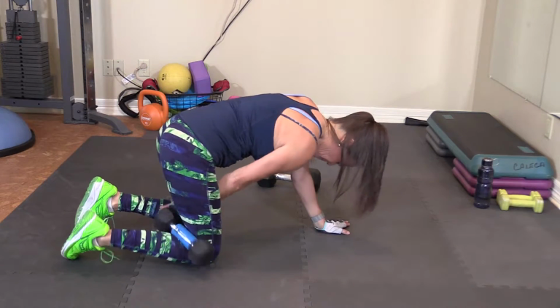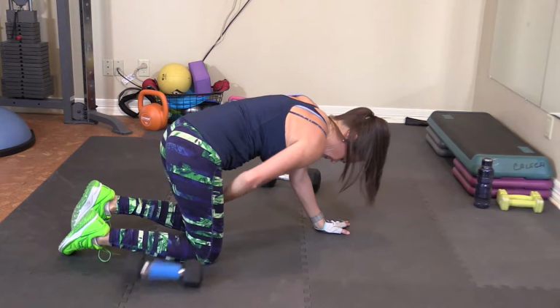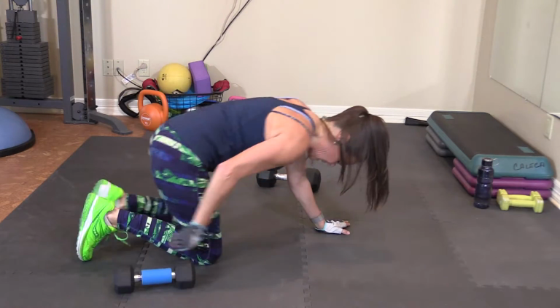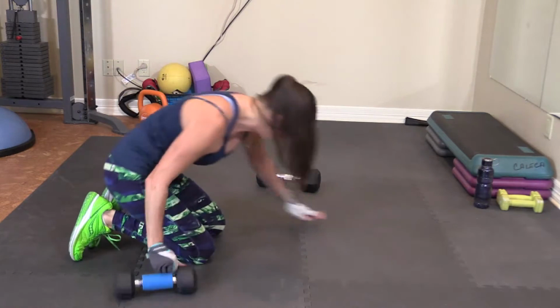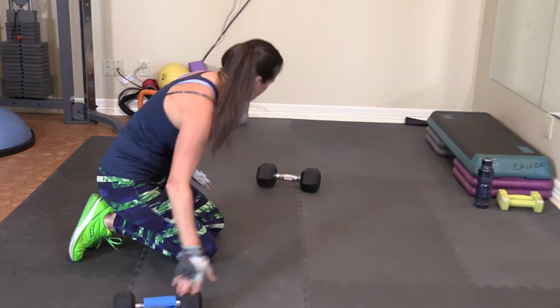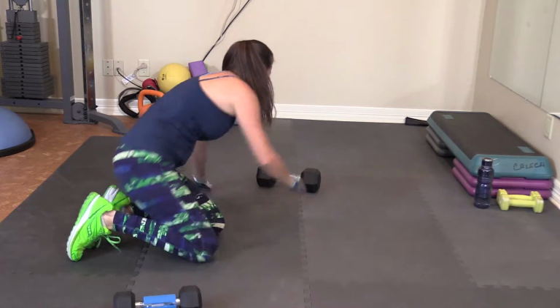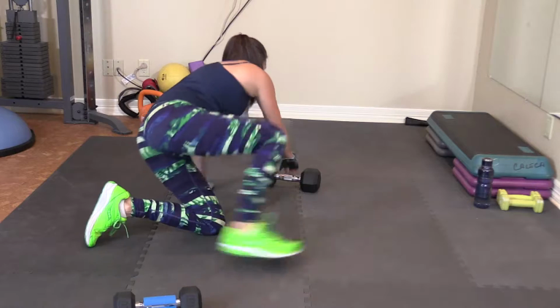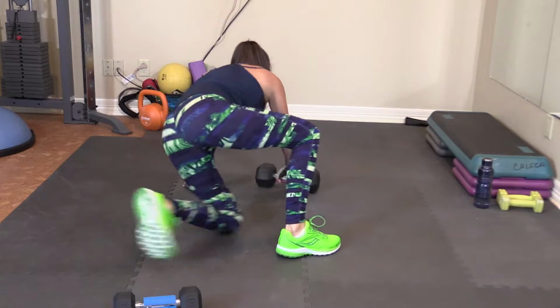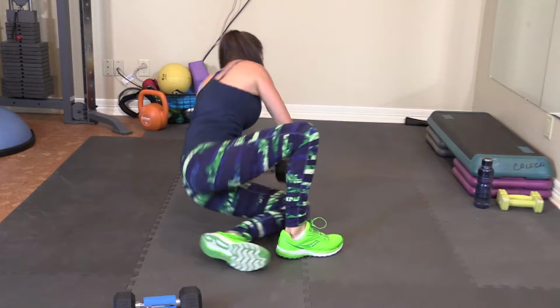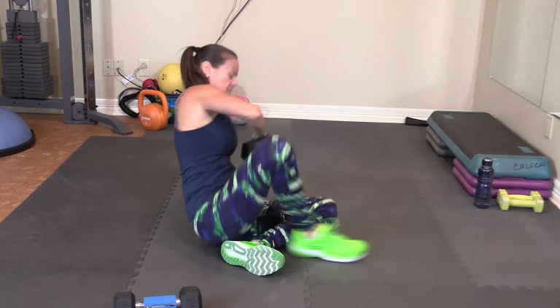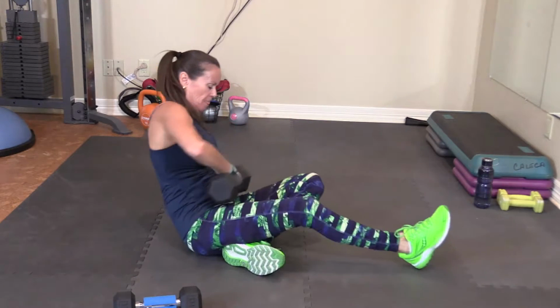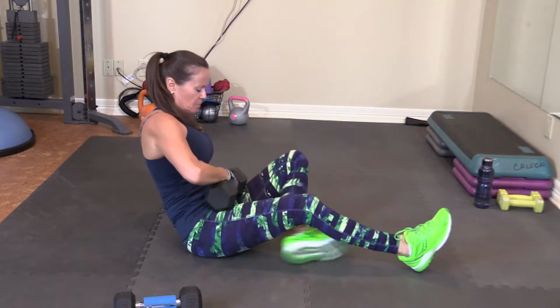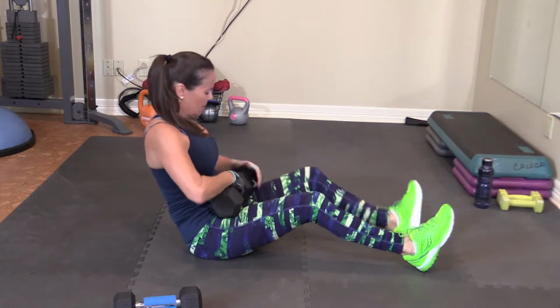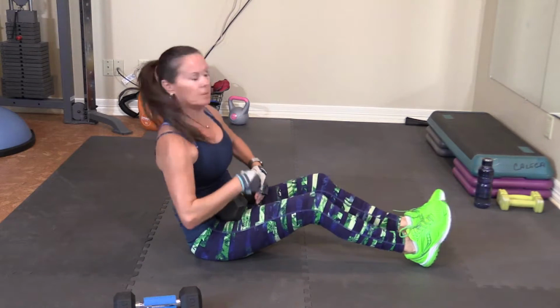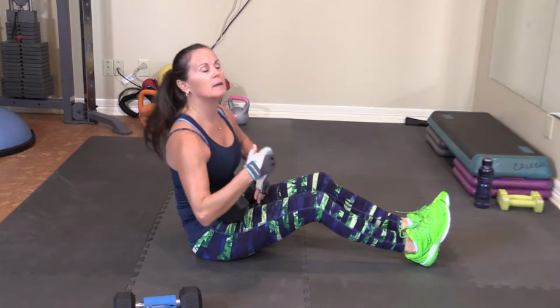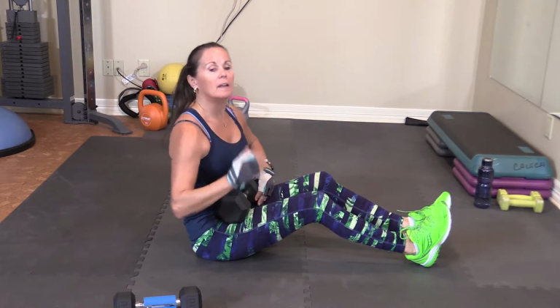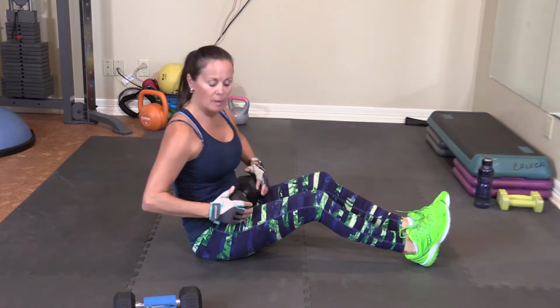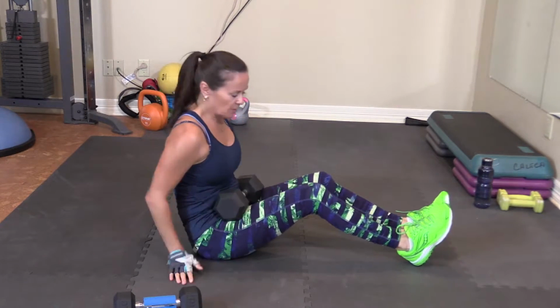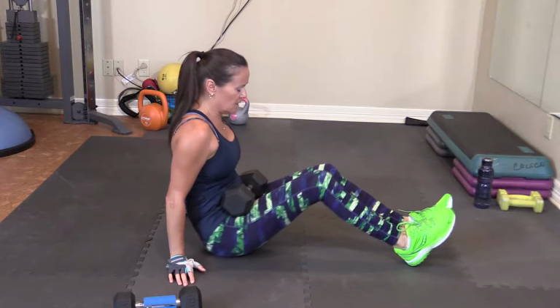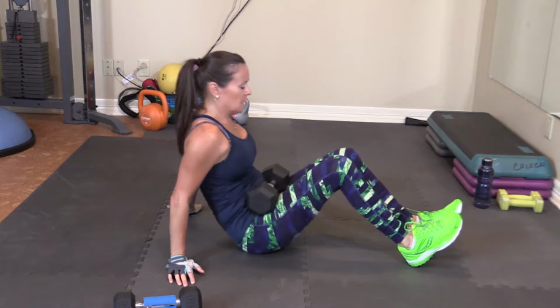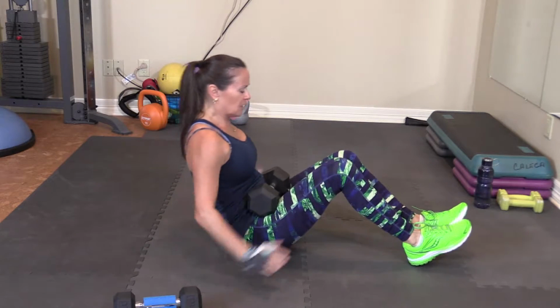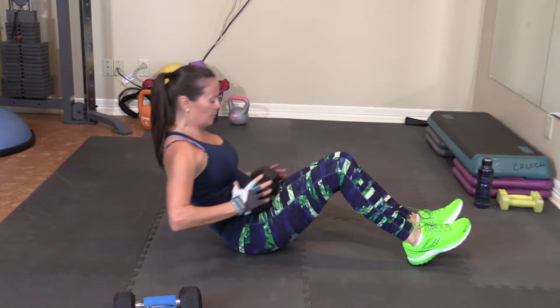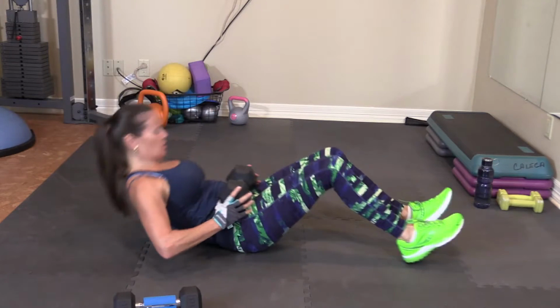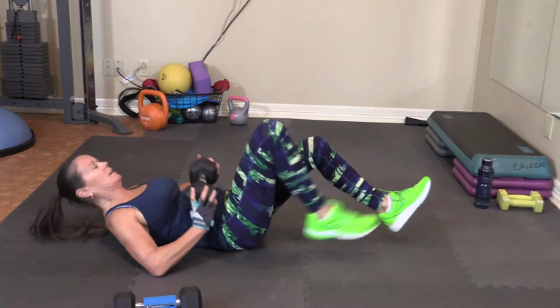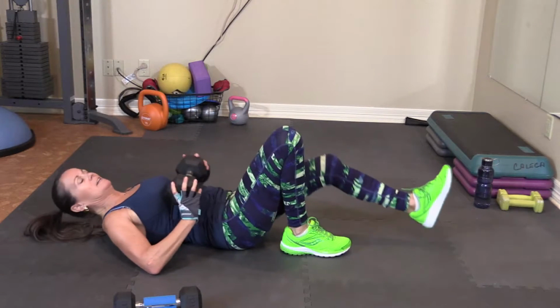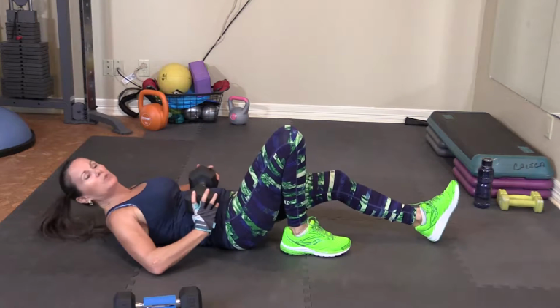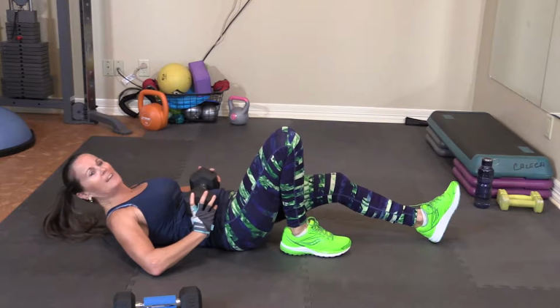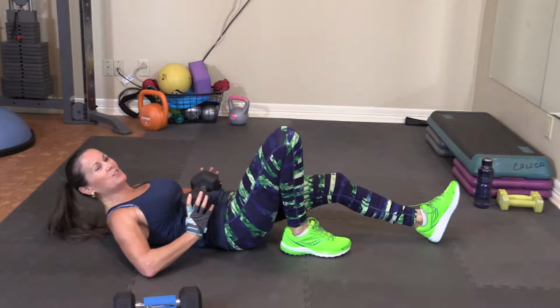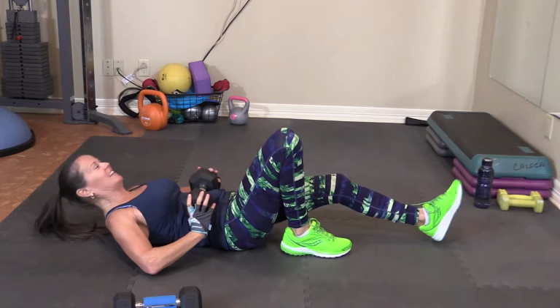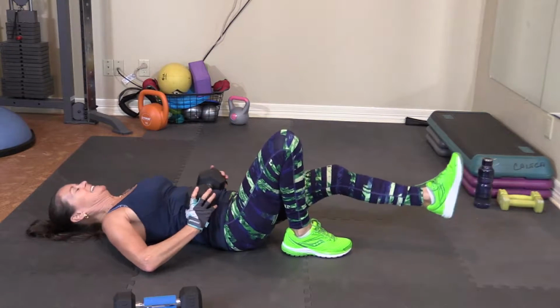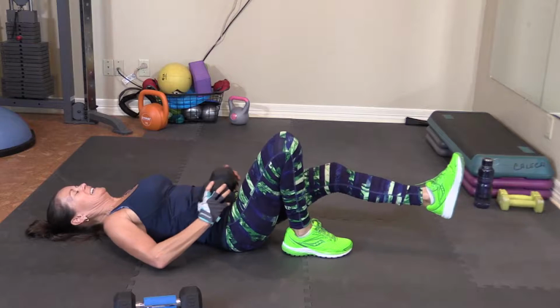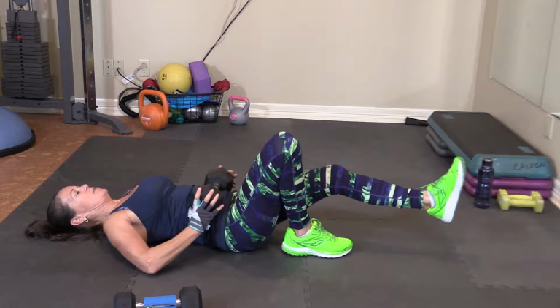Put that weight aside. Grabbing a 20-pound. Put that on my hip — not hitting my bones with it. Single leg bridge. Guess which leg? The right leg. And here we go.